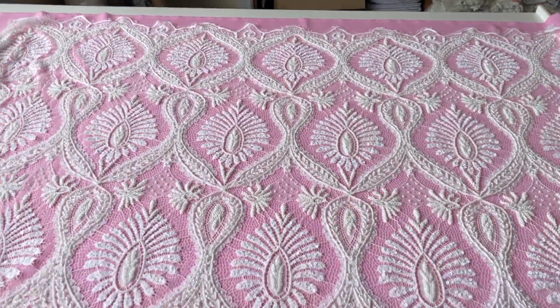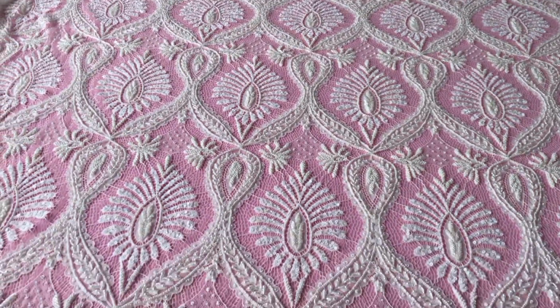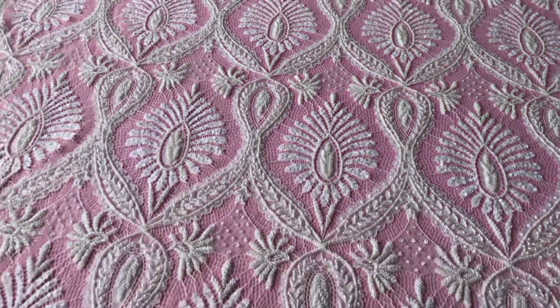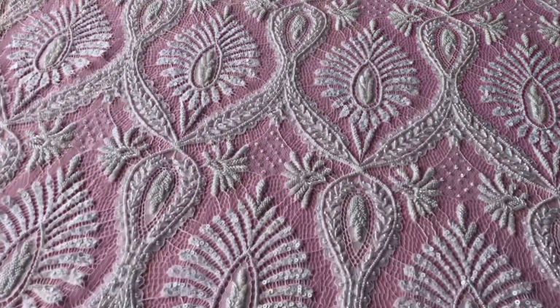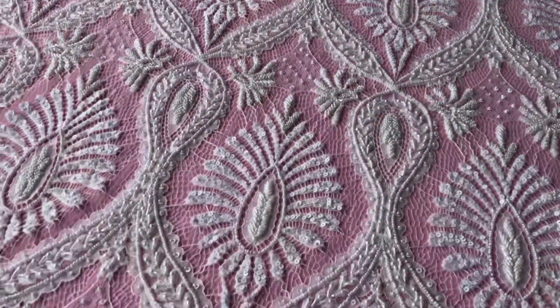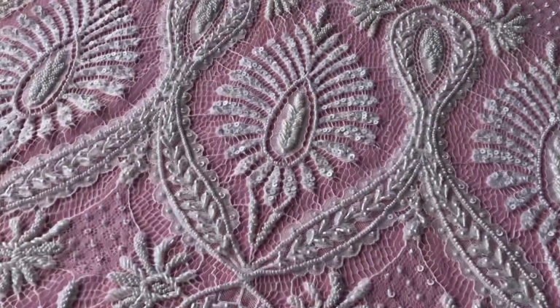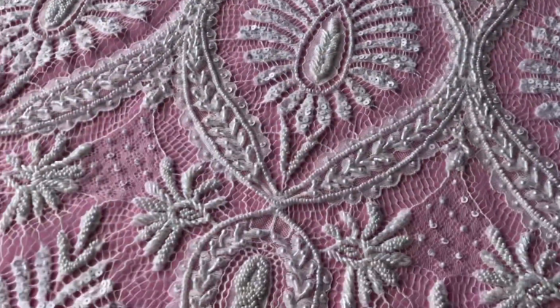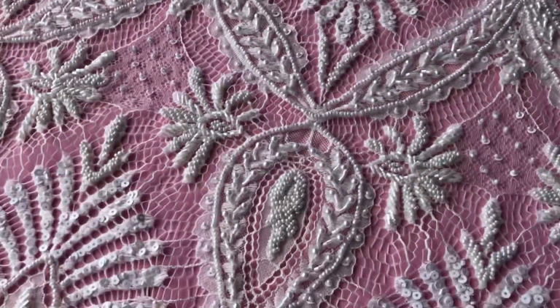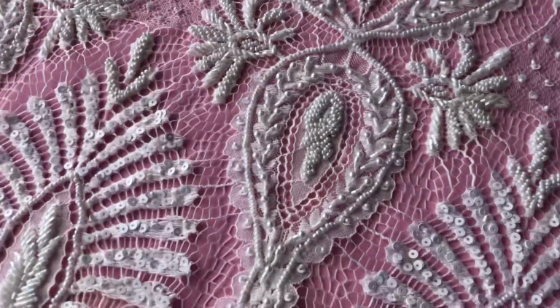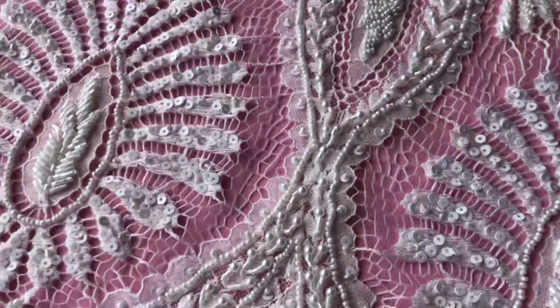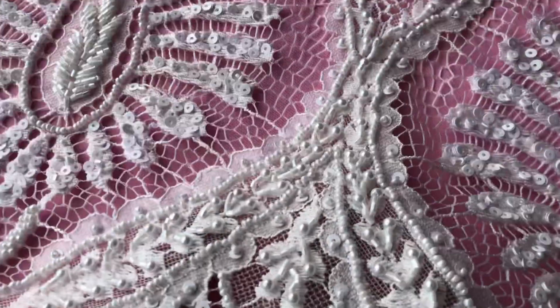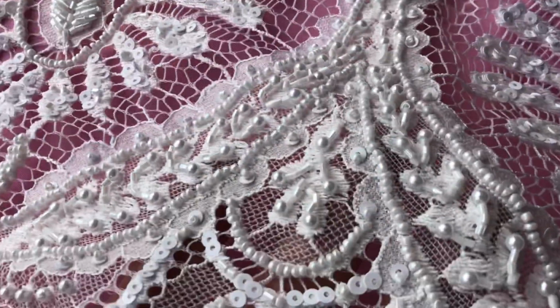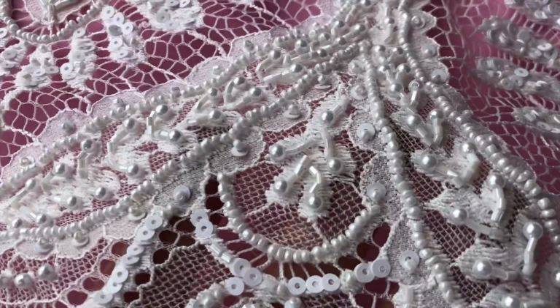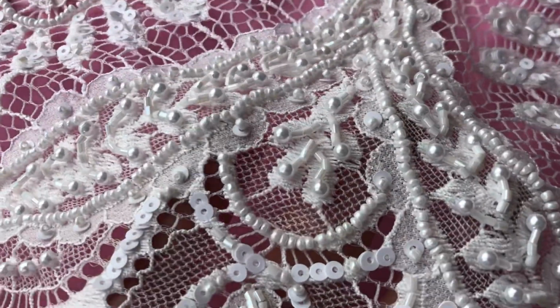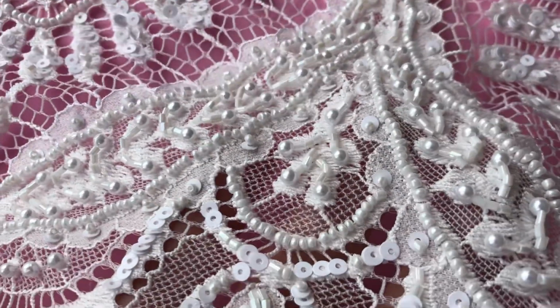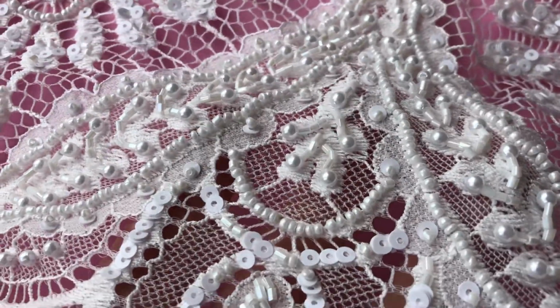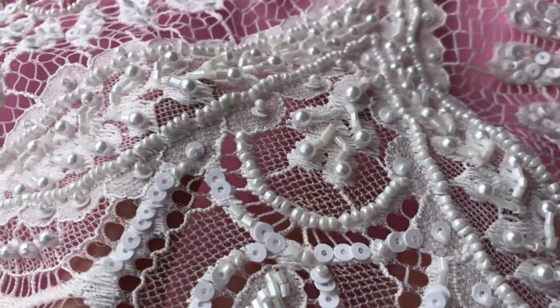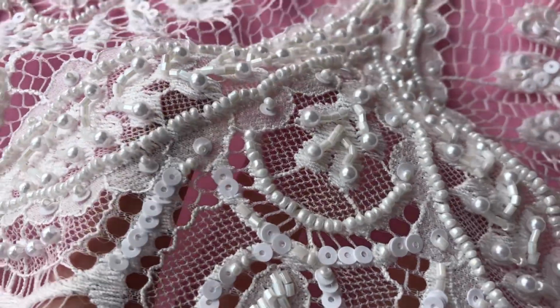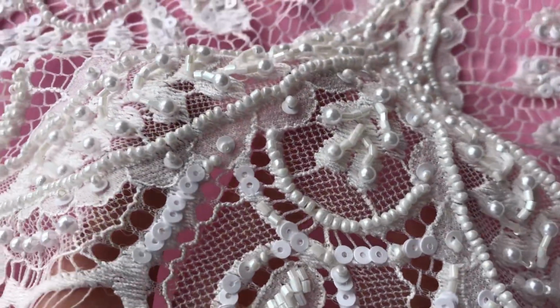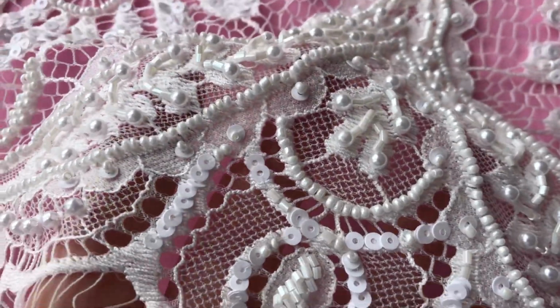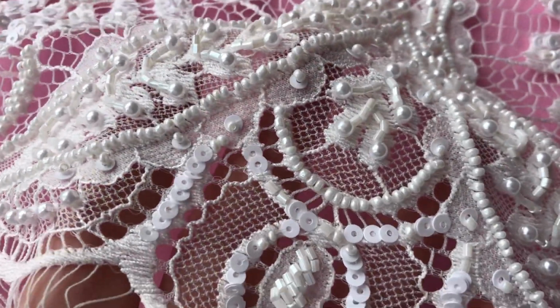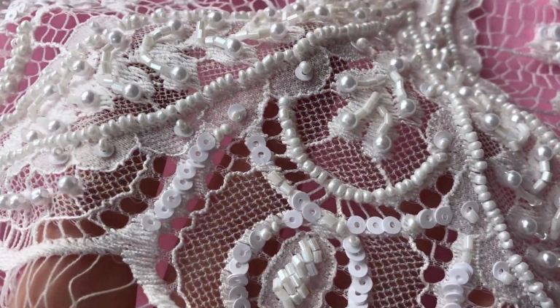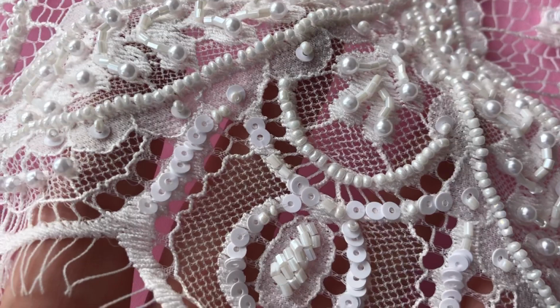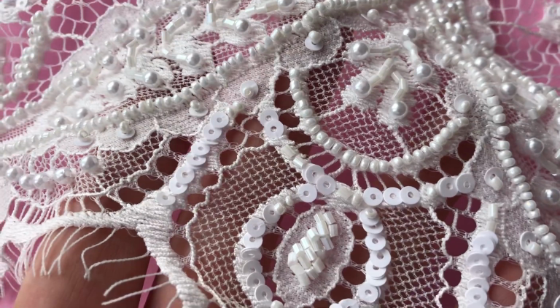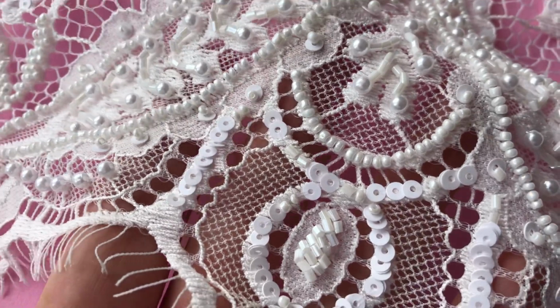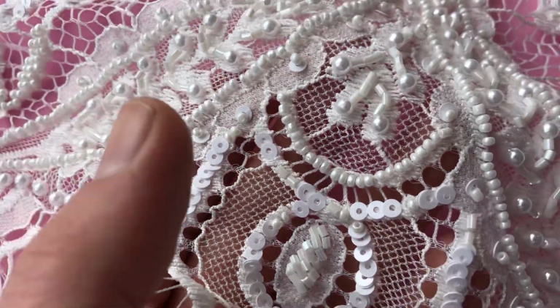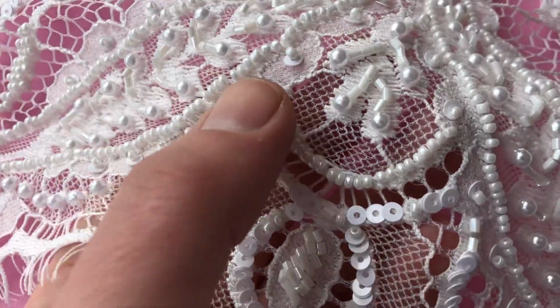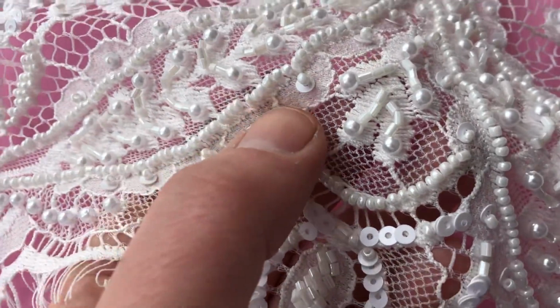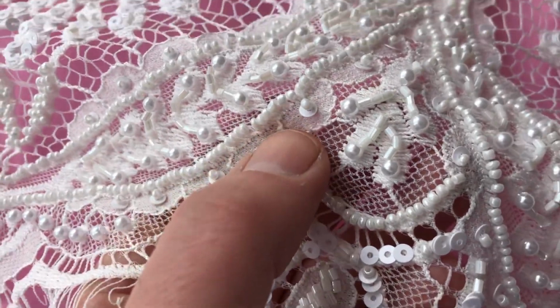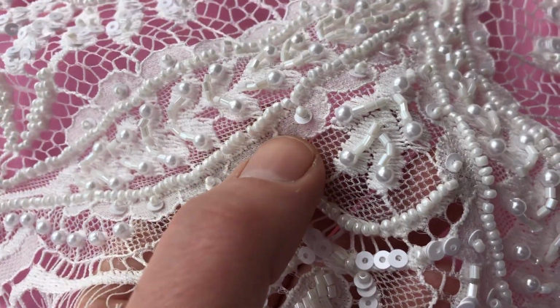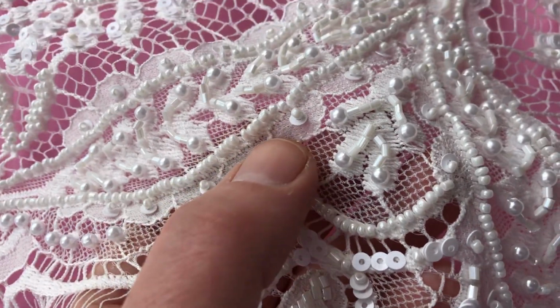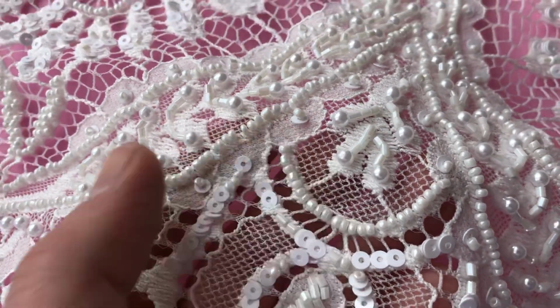The Rashal pattern has been extensively and heavily embellished with the most beautiful beads and pearls. There are some sequins too, as you can see there.